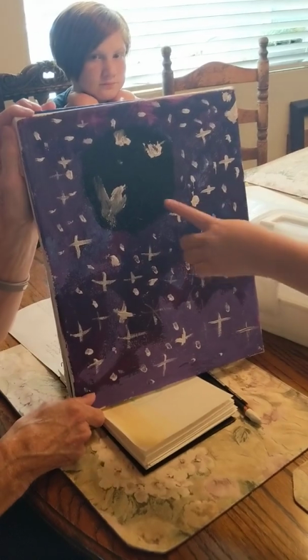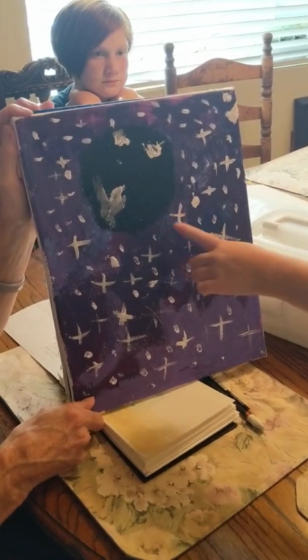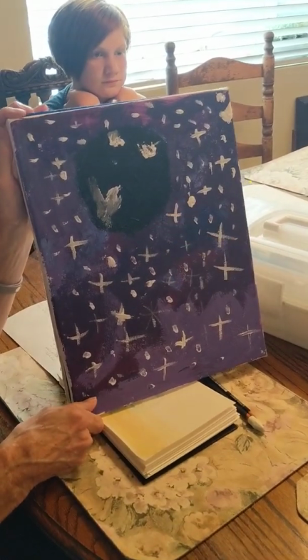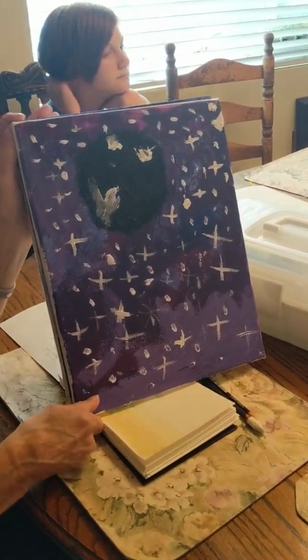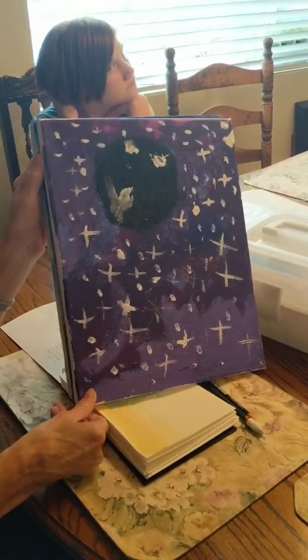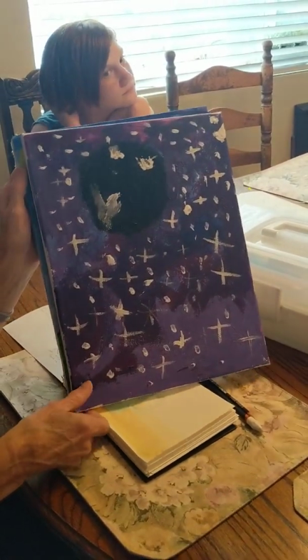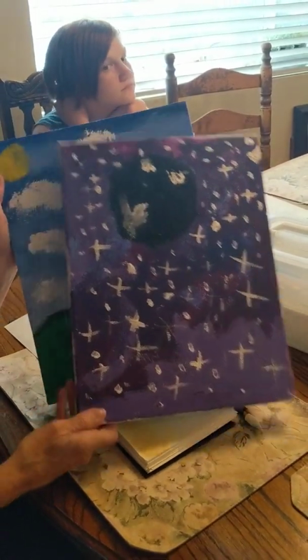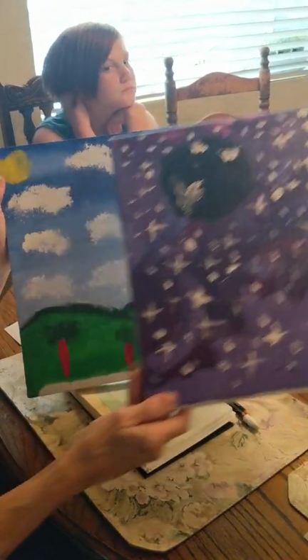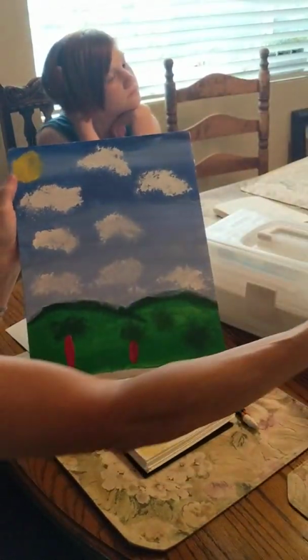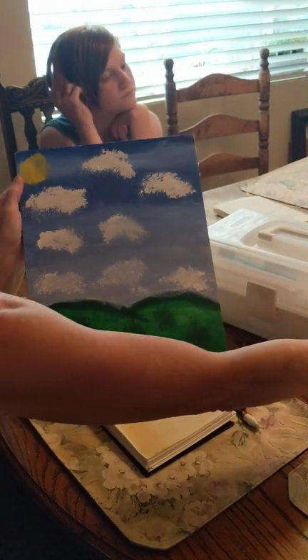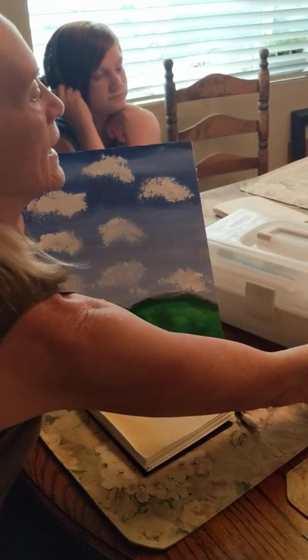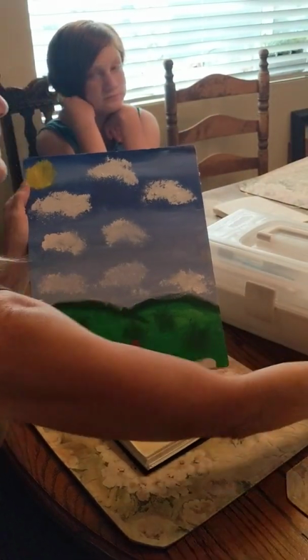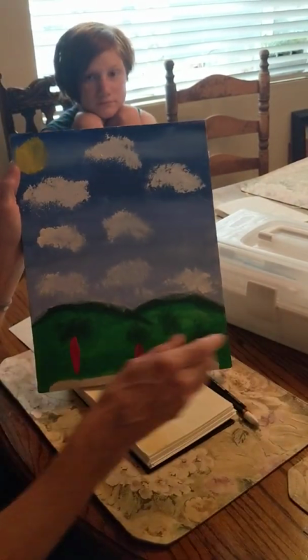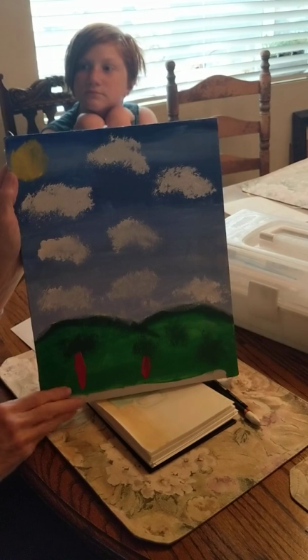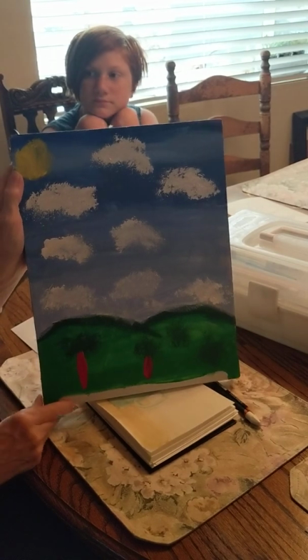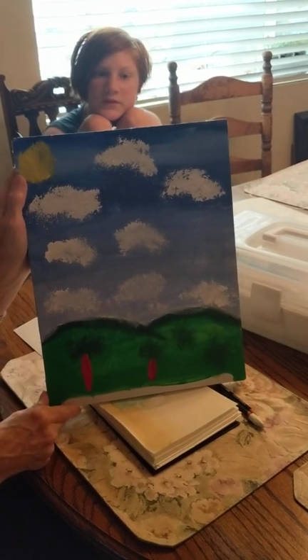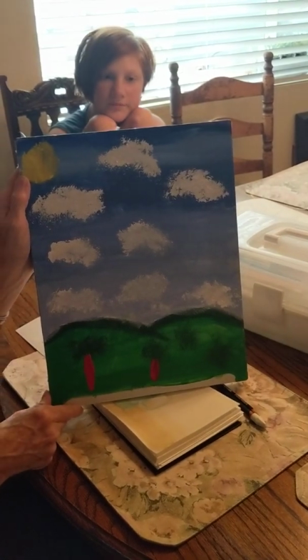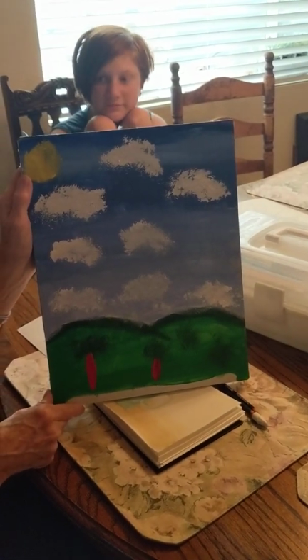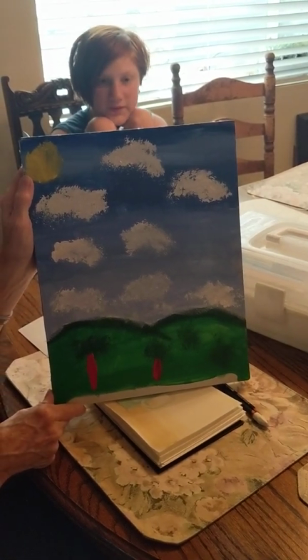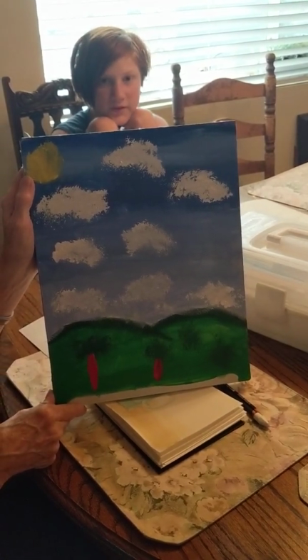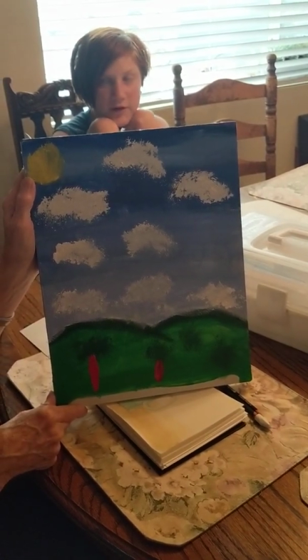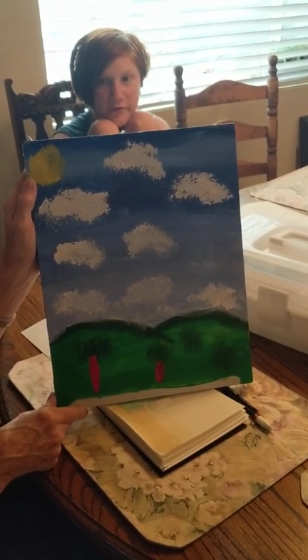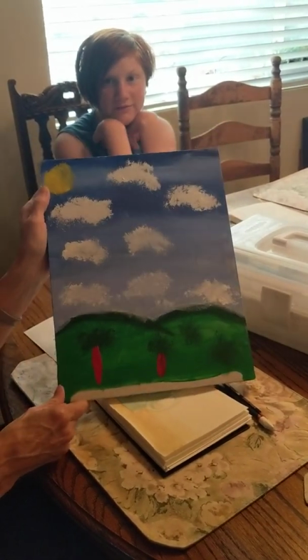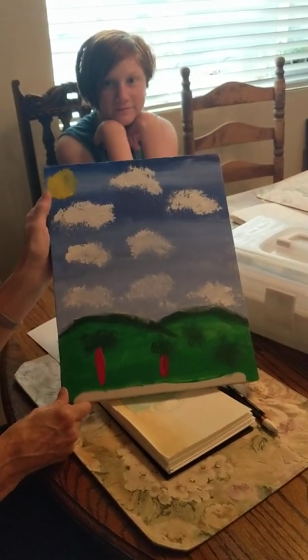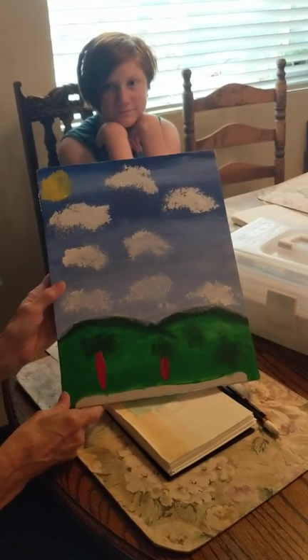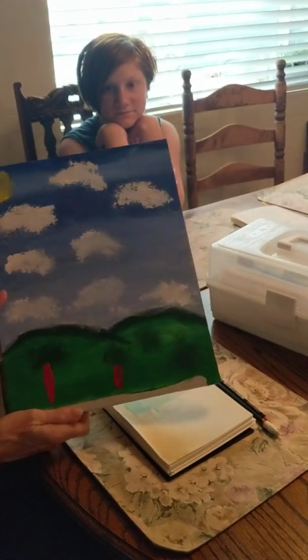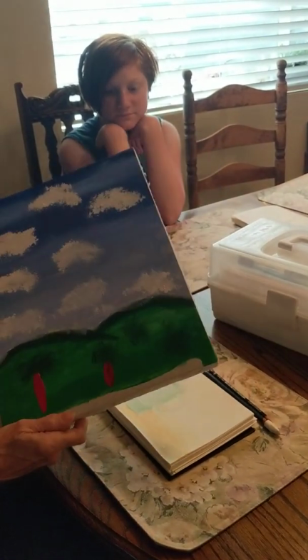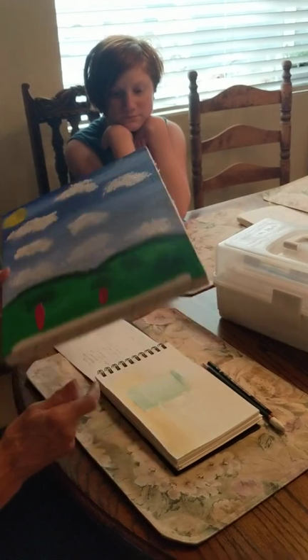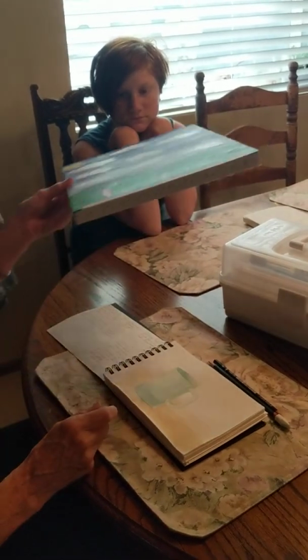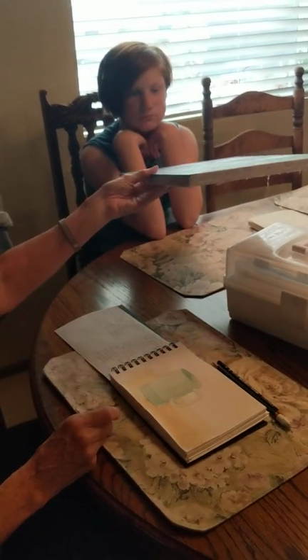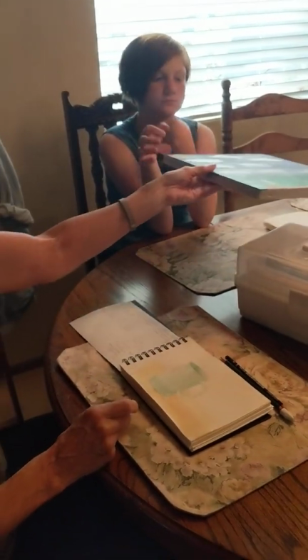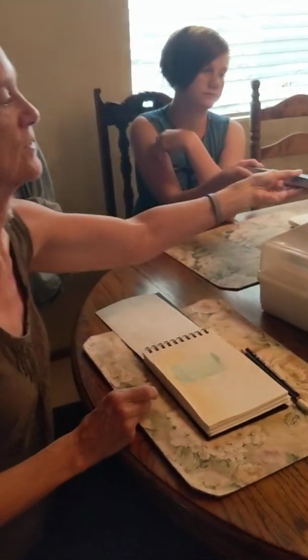That's a black hole. She had a lot of fun doing these paintings, and Boo did this painting. Do you remember what you called it? Cloudy Hillside. So that's fun with acrylics — that's what we did yesterday.